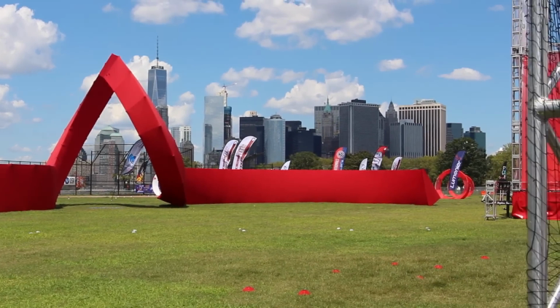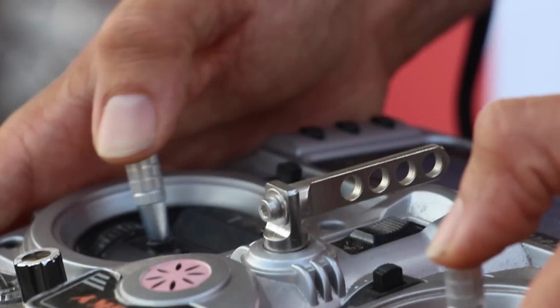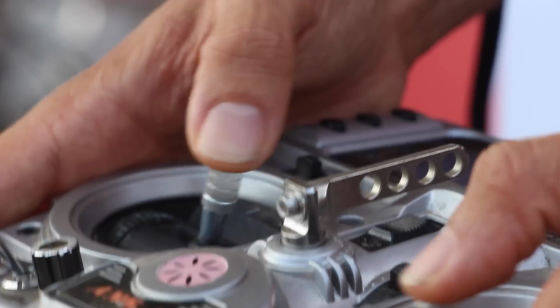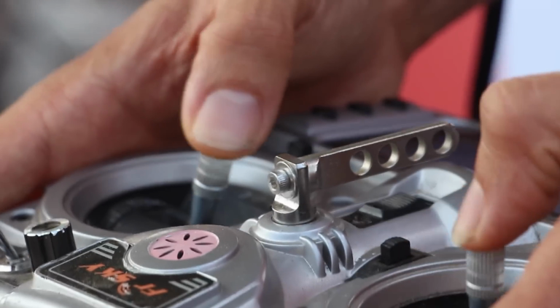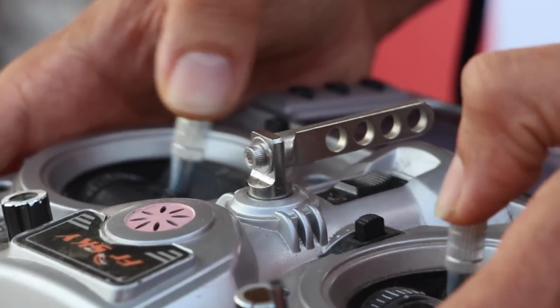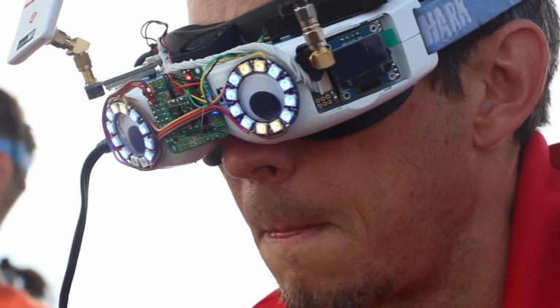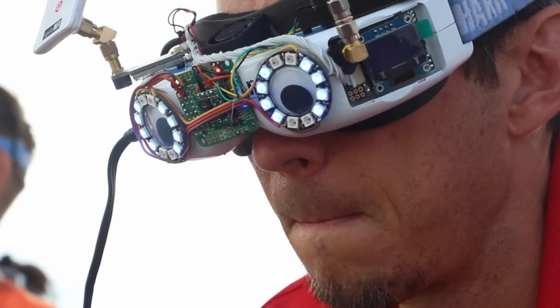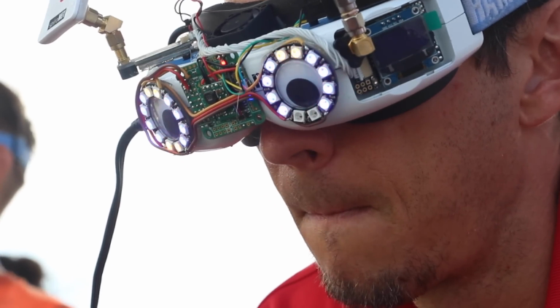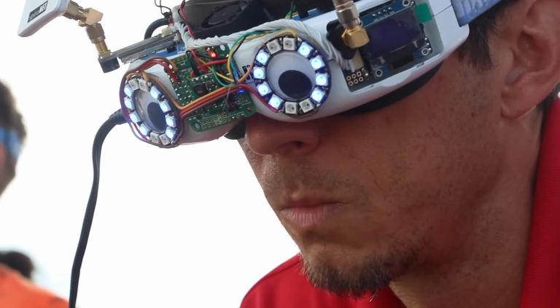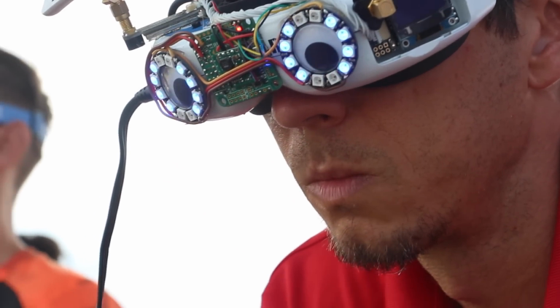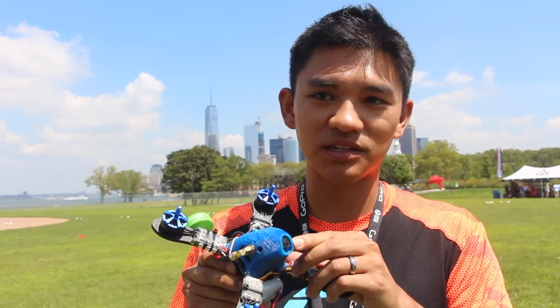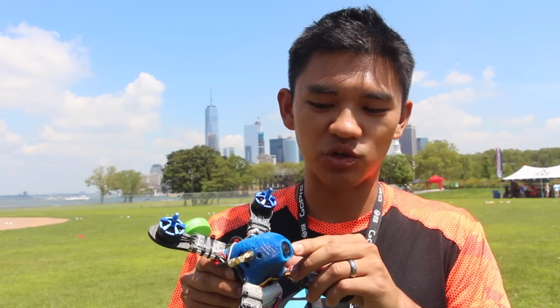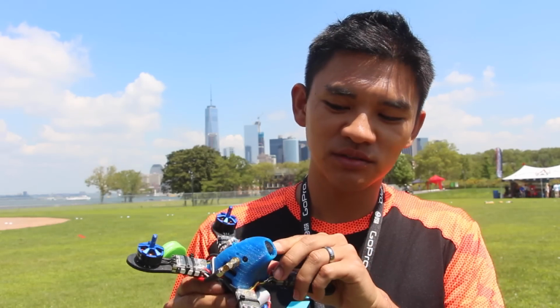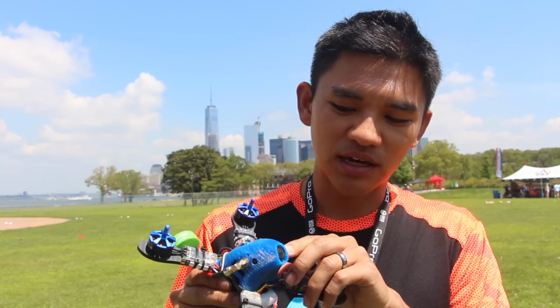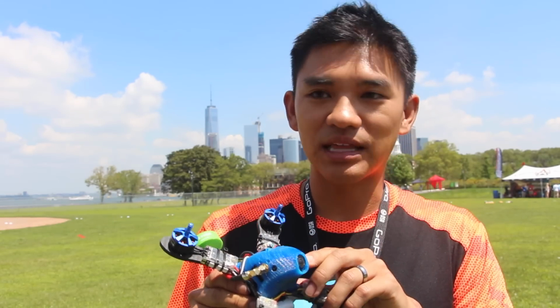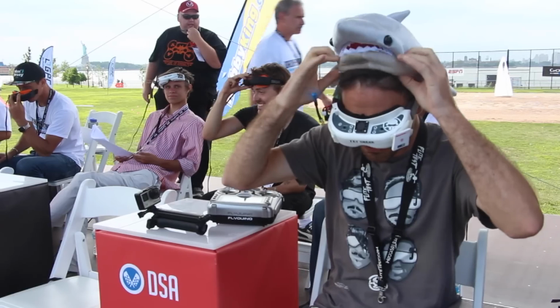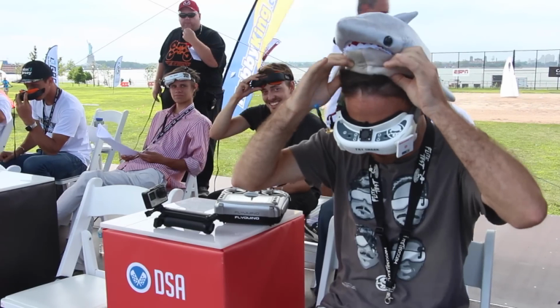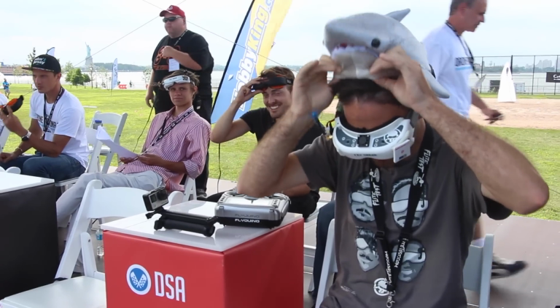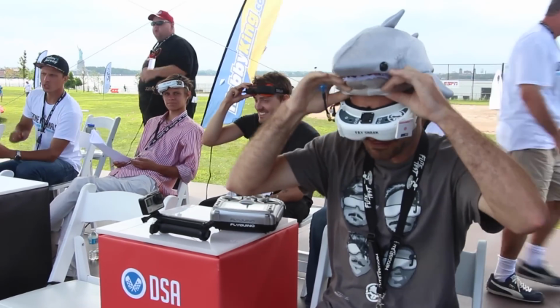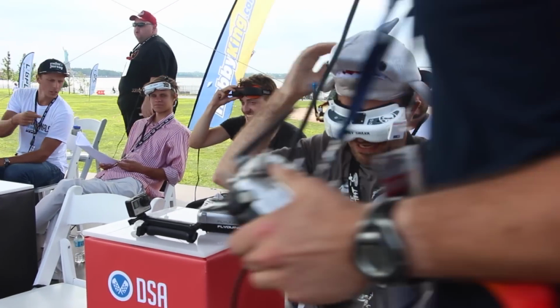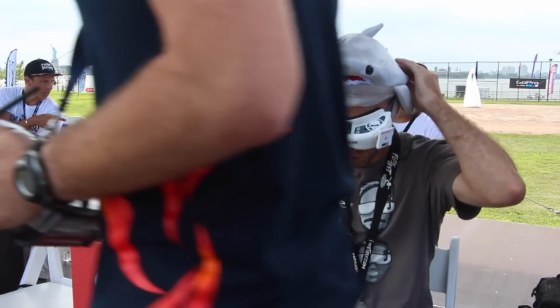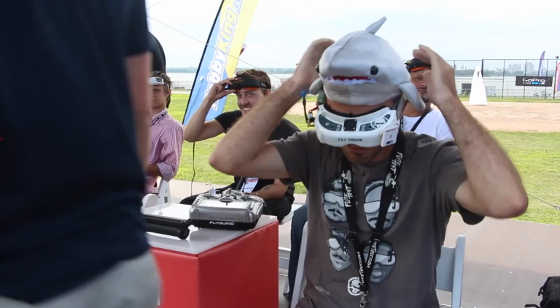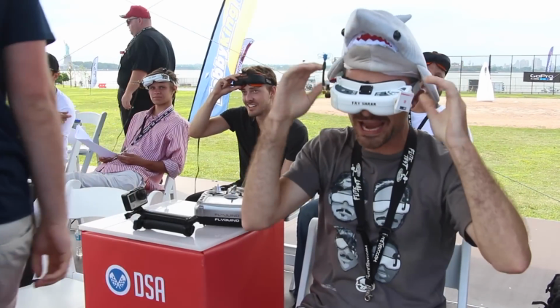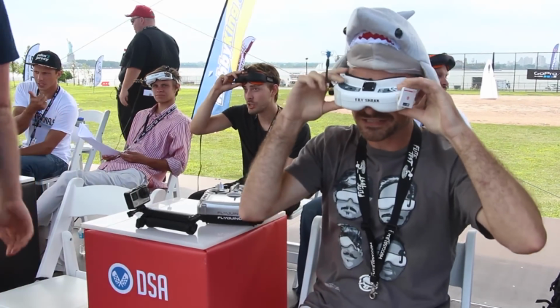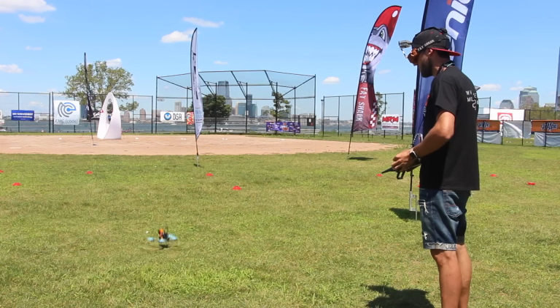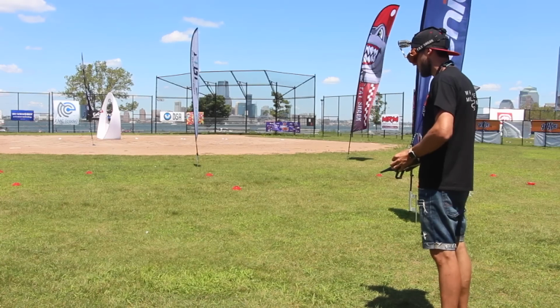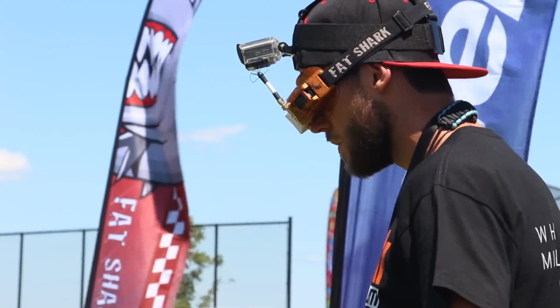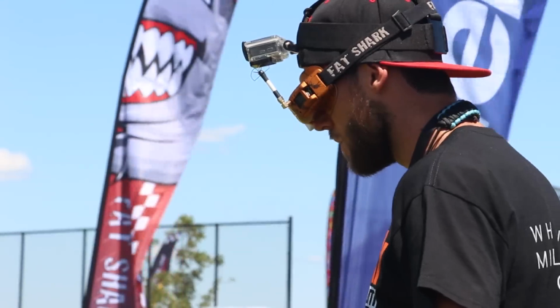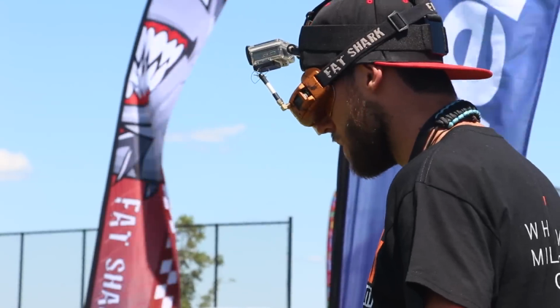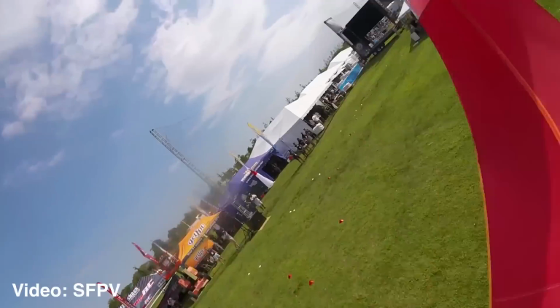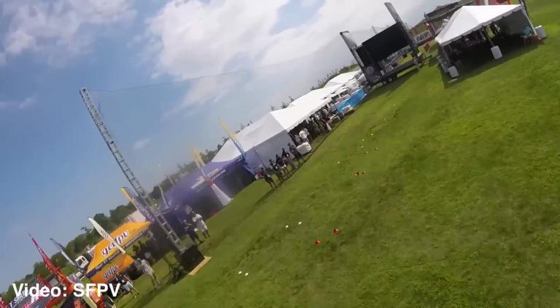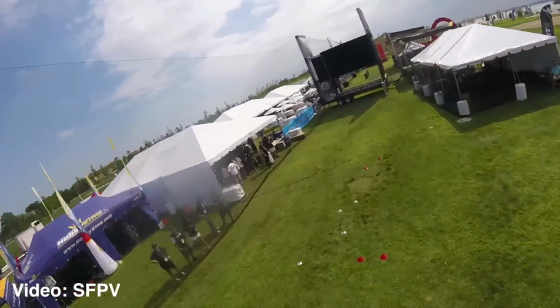What we like to do for racing is first-person view flying. We have a camera inside of the drone, and this allows us to see from their perspective, like we're sitting in the cockpit of a plane. It's really immersive and a great experience — there's nothing else like it.